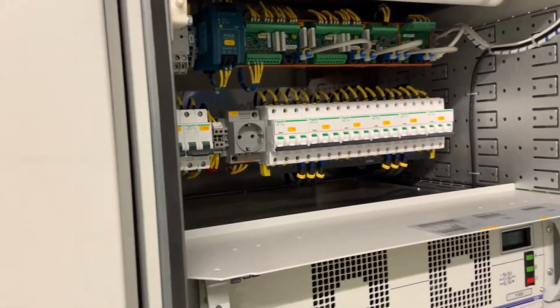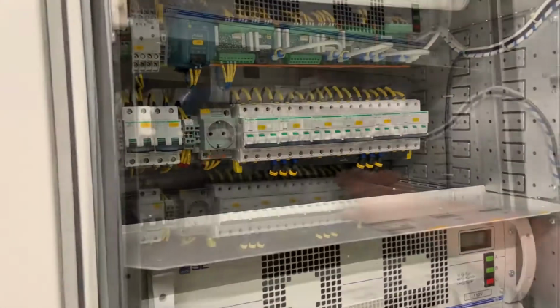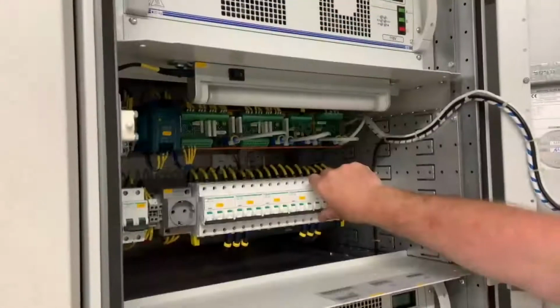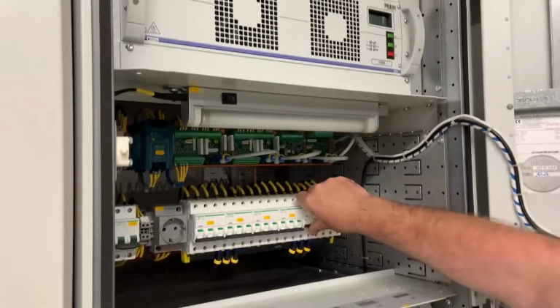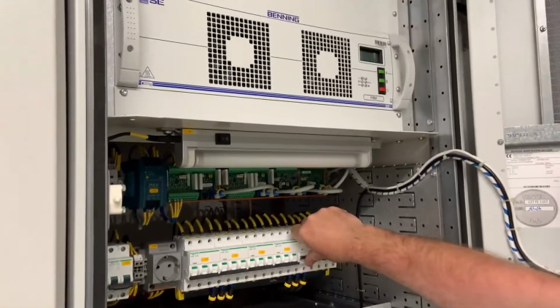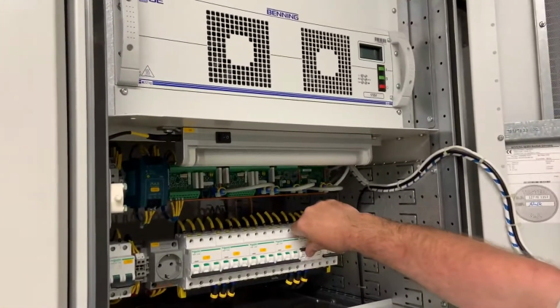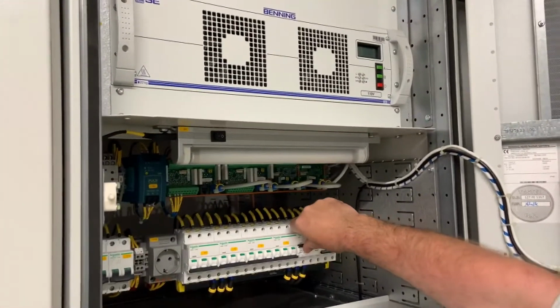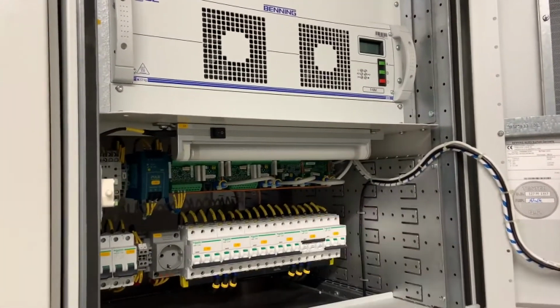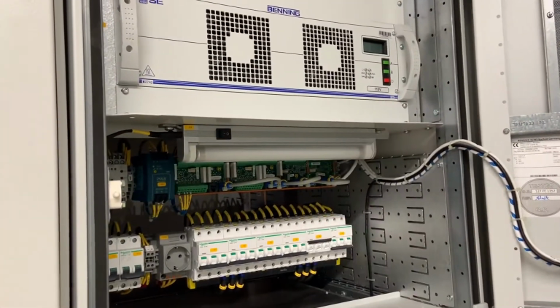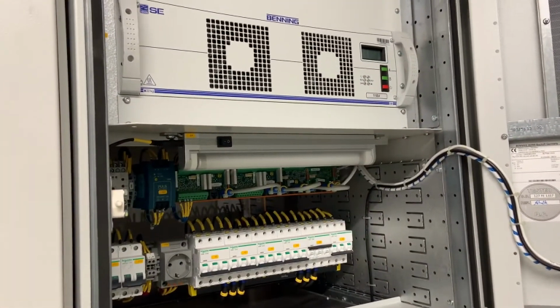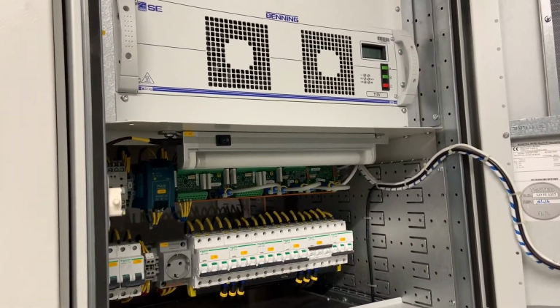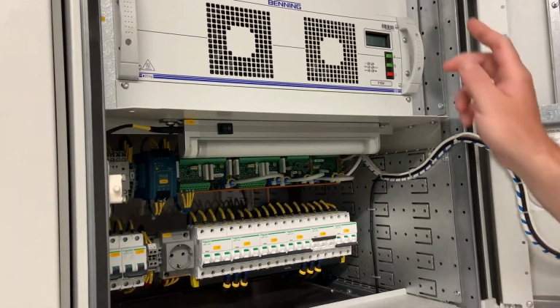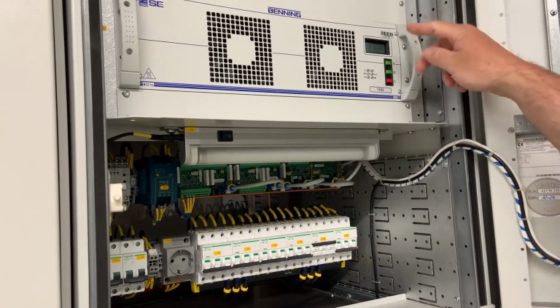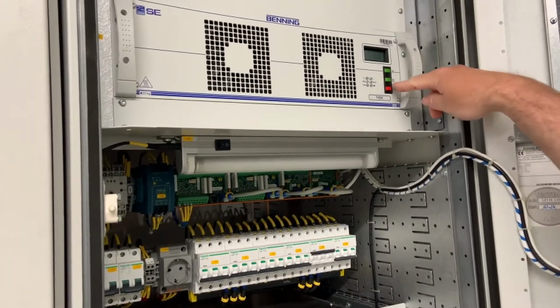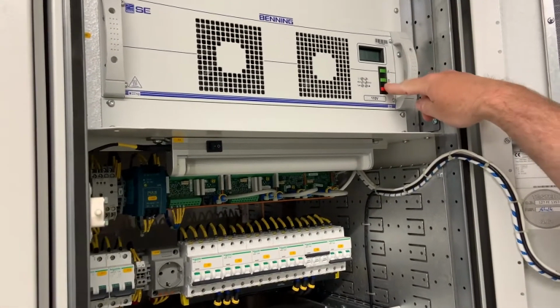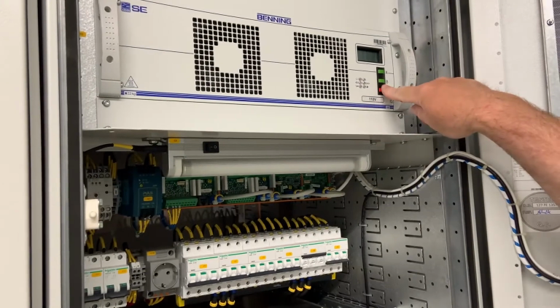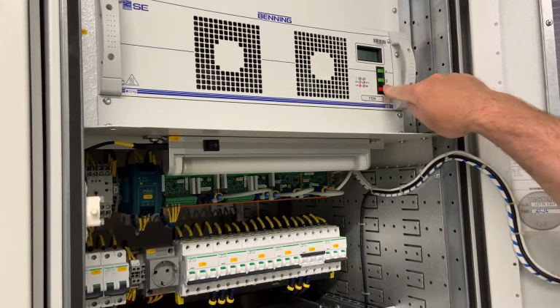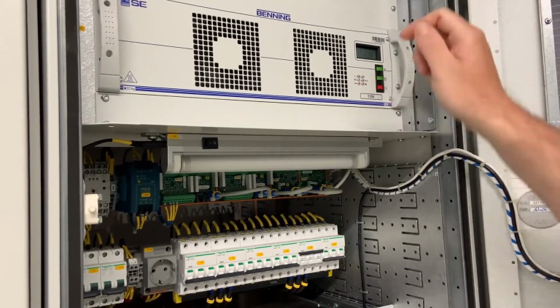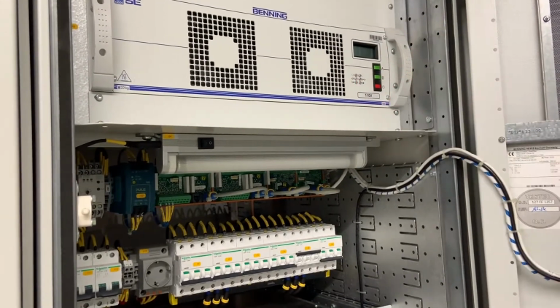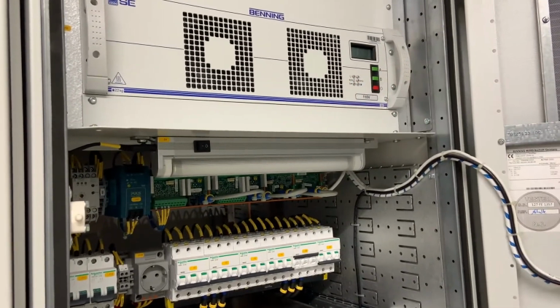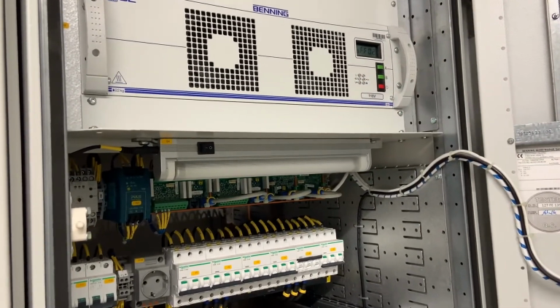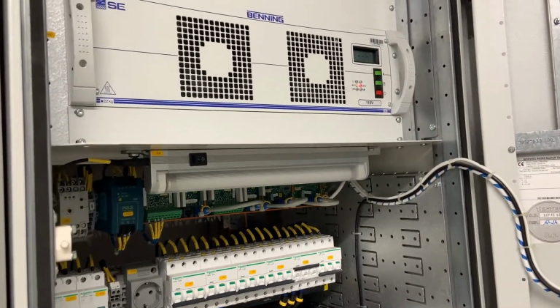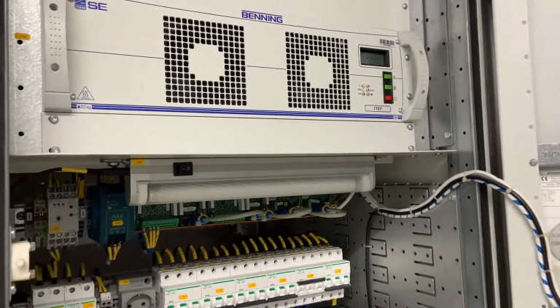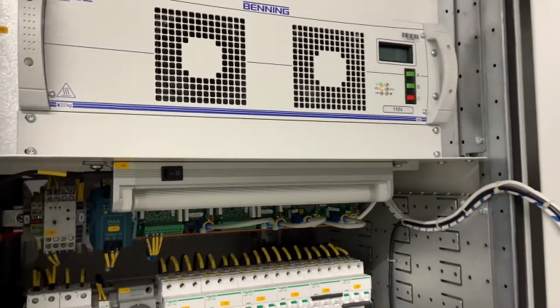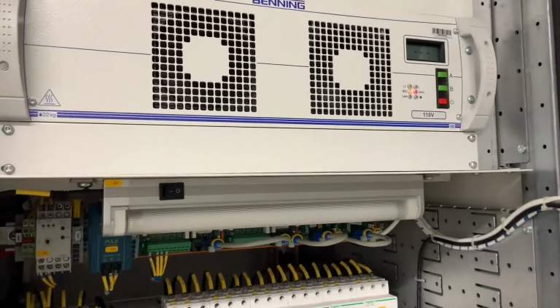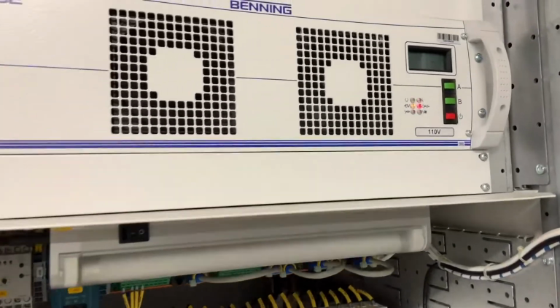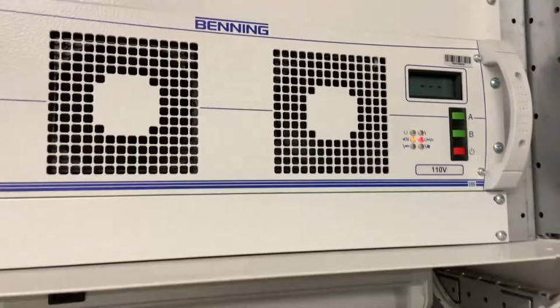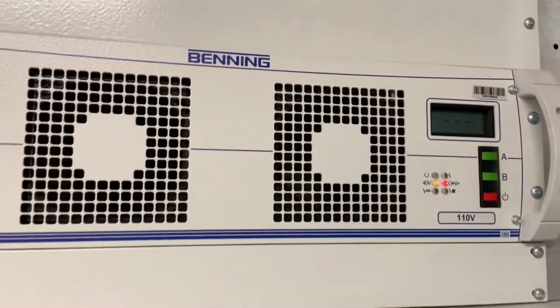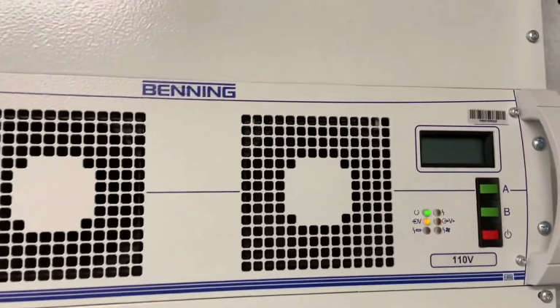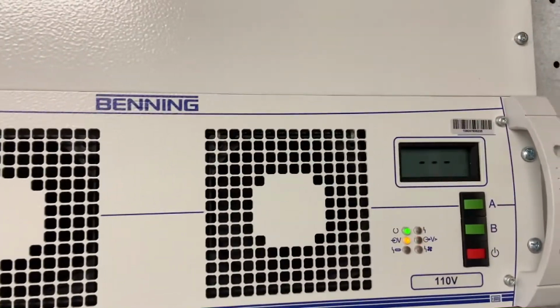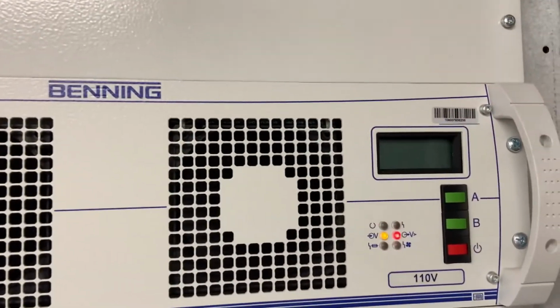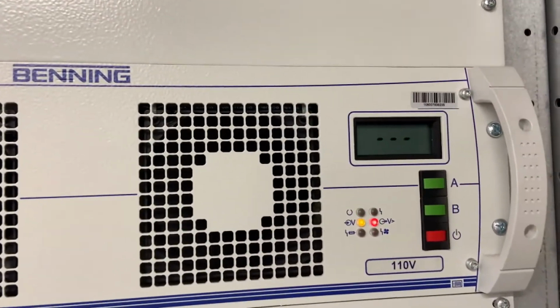We close breaker number five and switch on the top bank. This one will become the master for the system and it will communicate with the other four modules and set them as slaves.